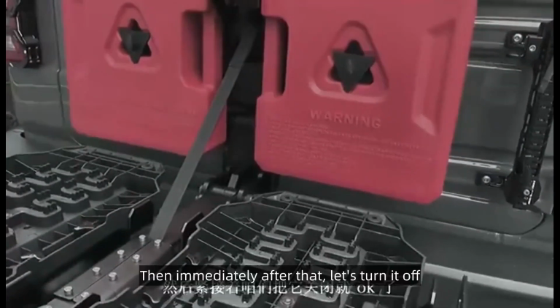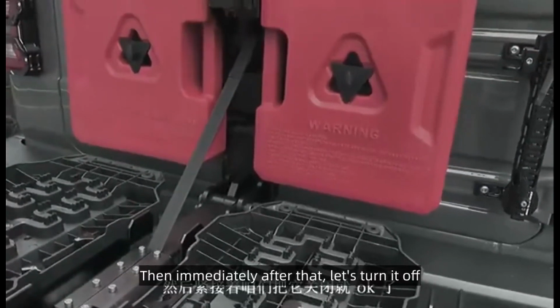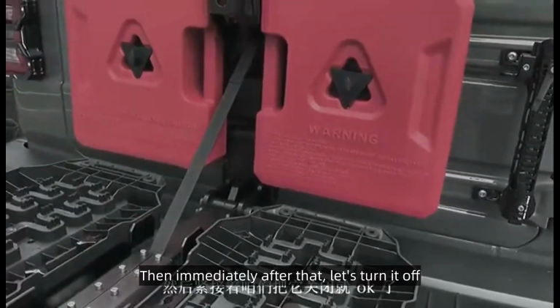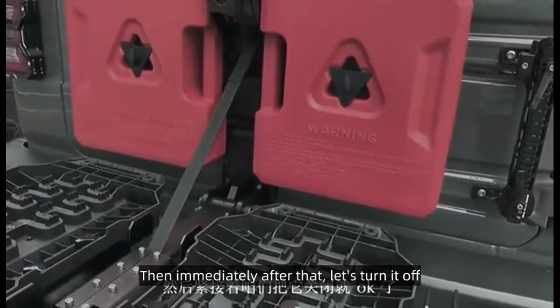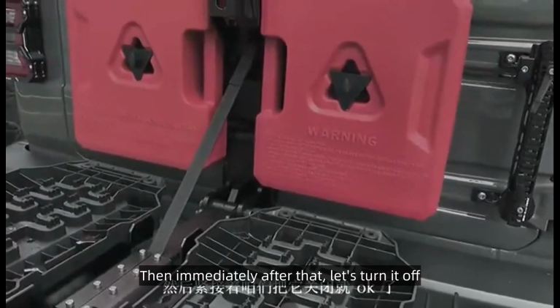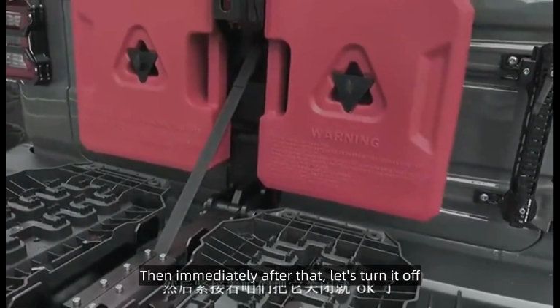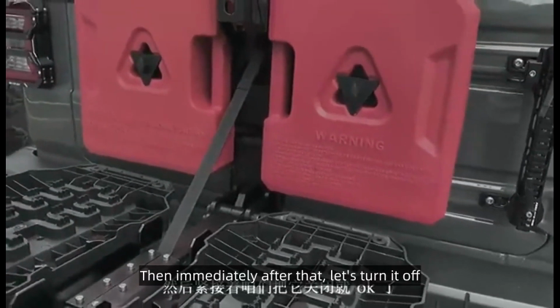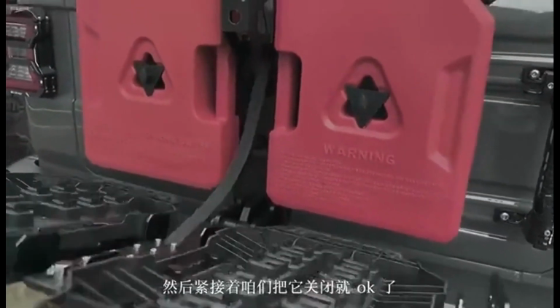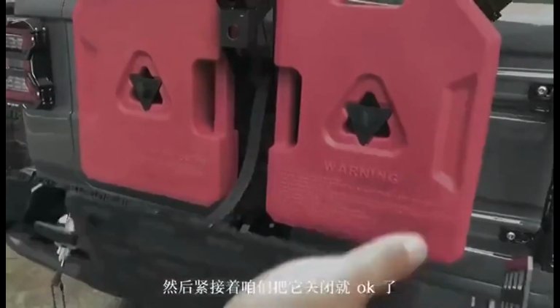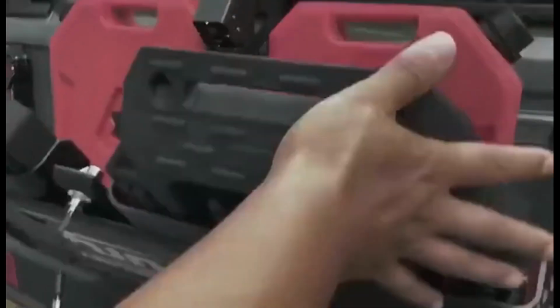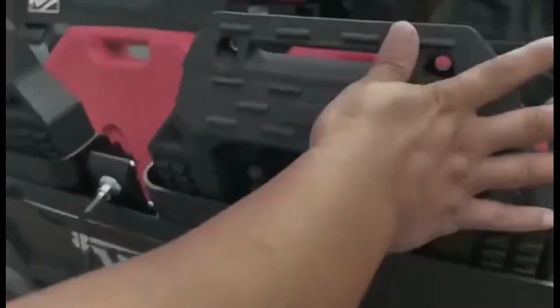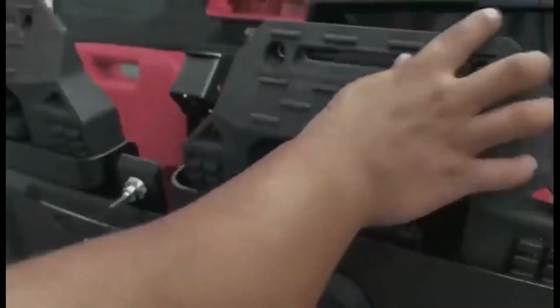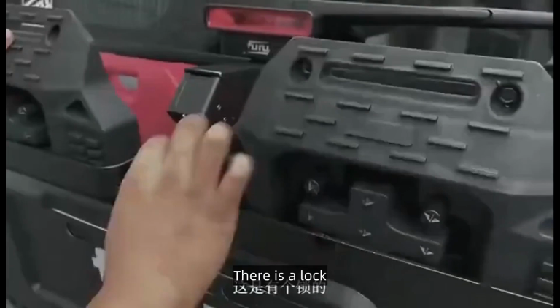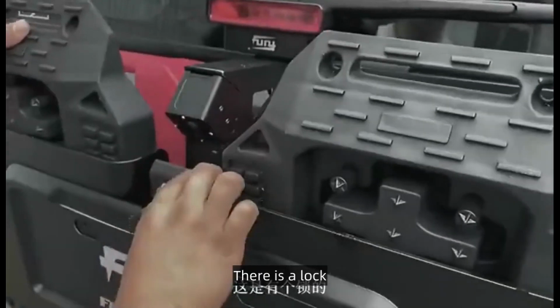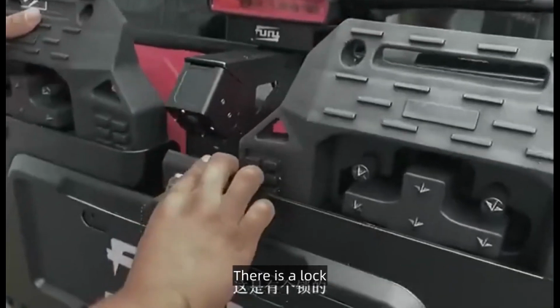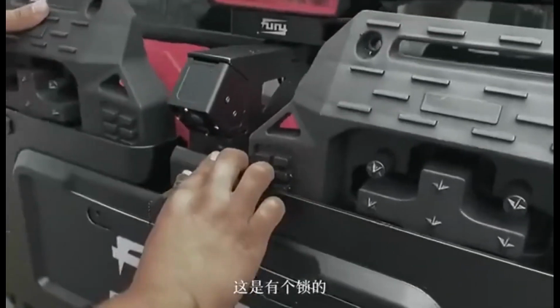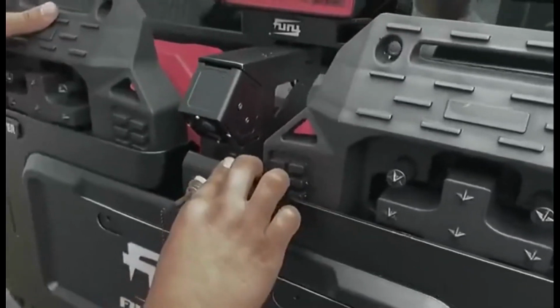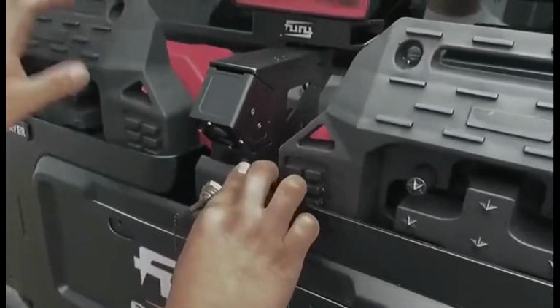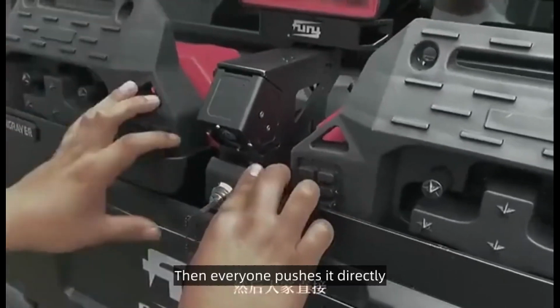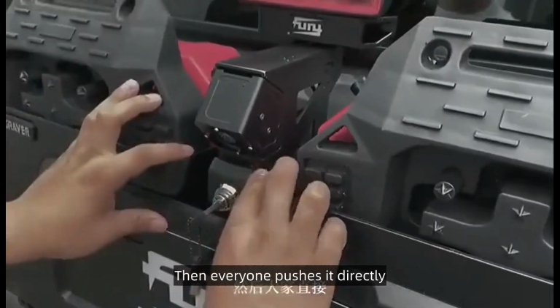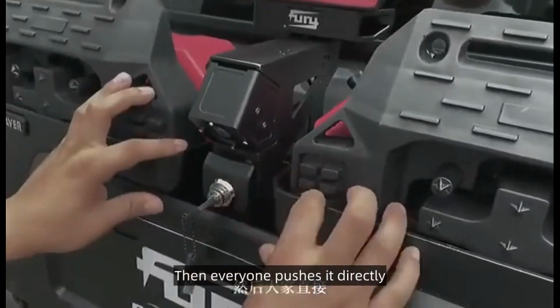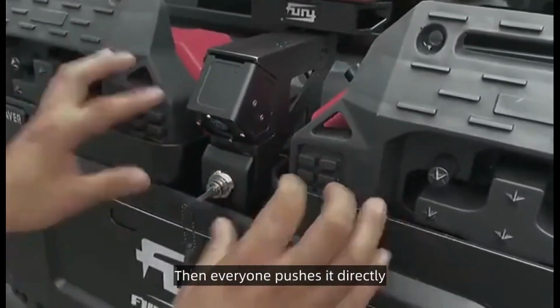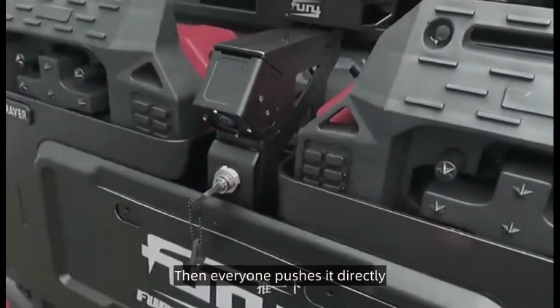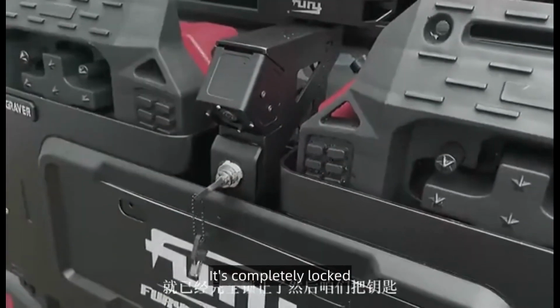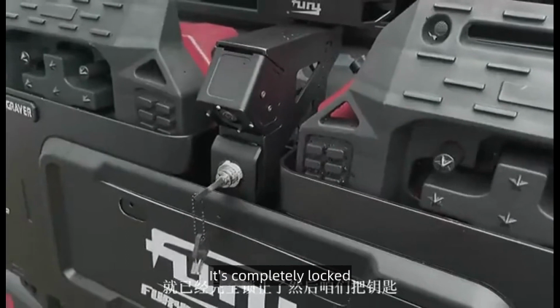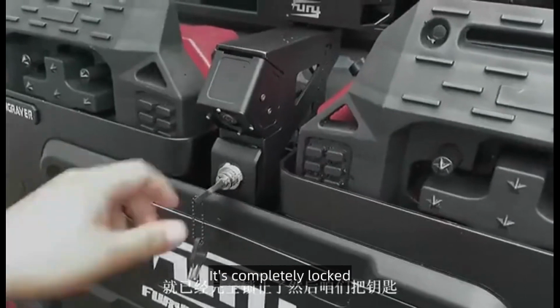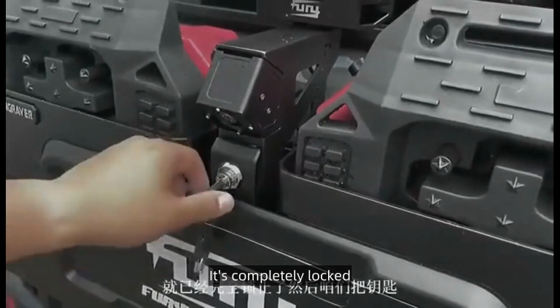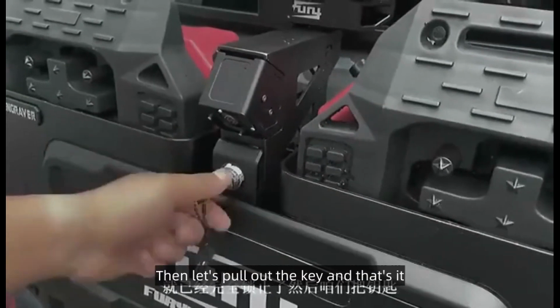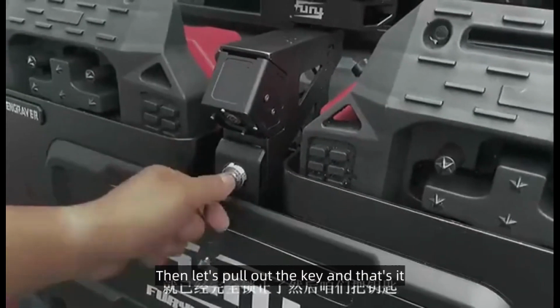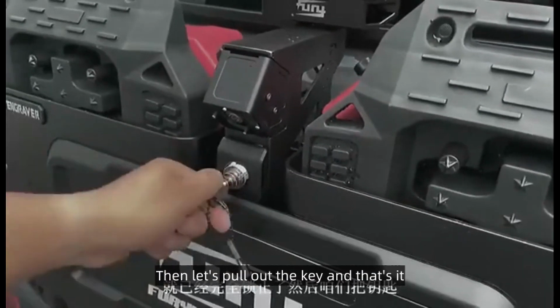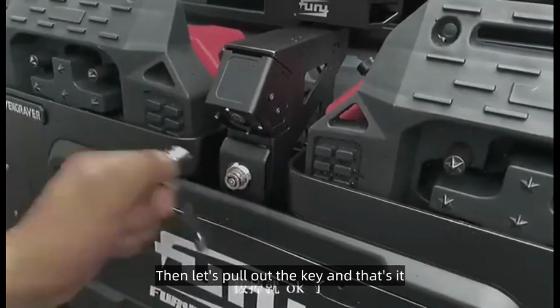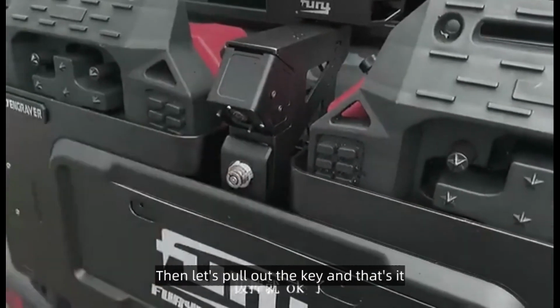Immediately after that, let's turn it off. There is a lock — everyone pushes it directly and it's completely locked. Then let's pull out the key and that's it.